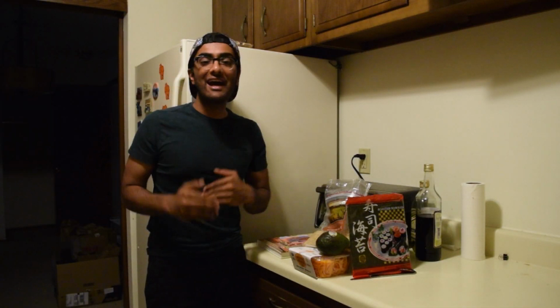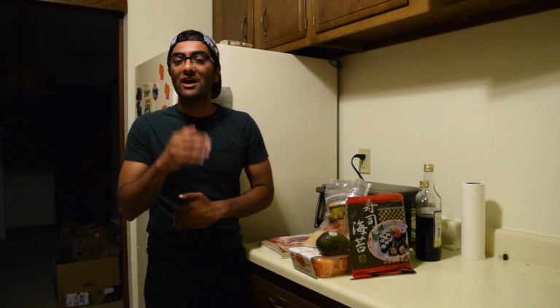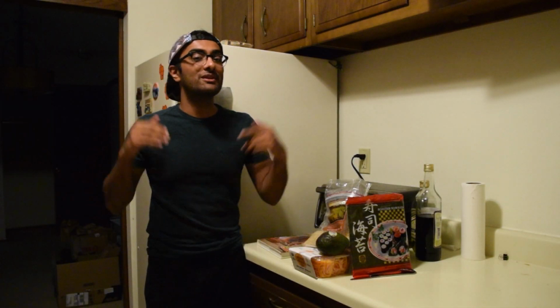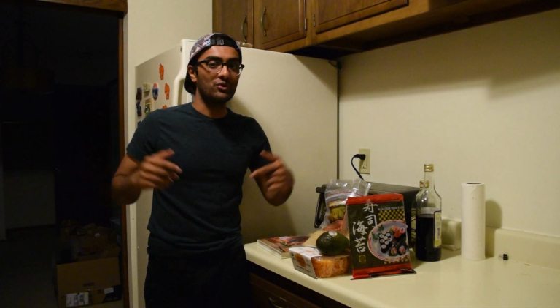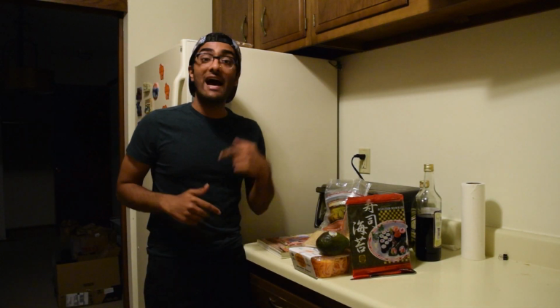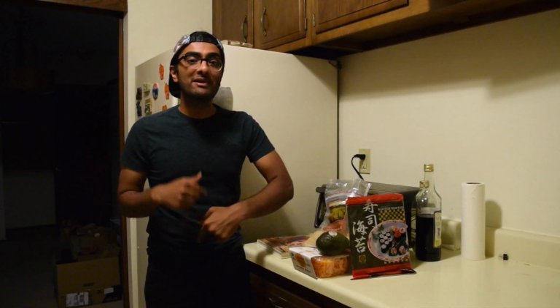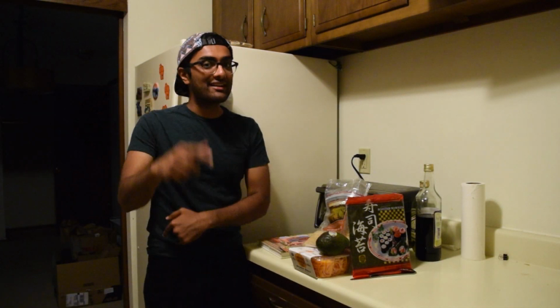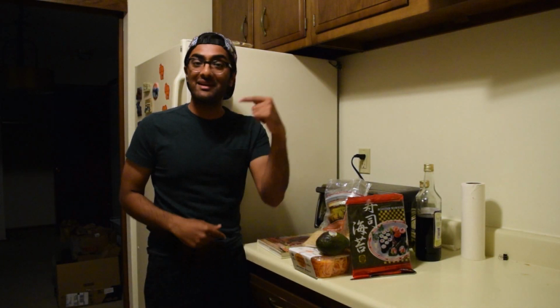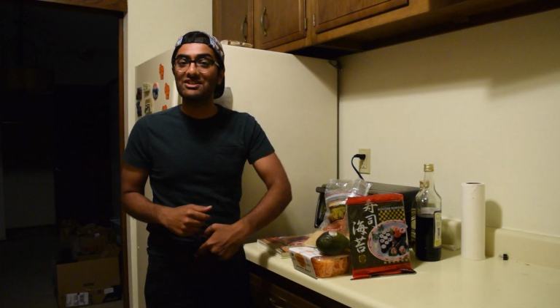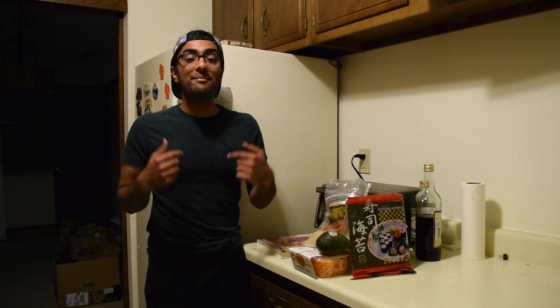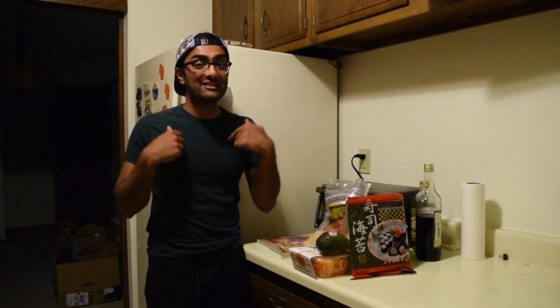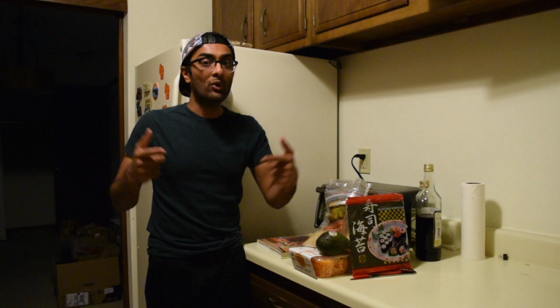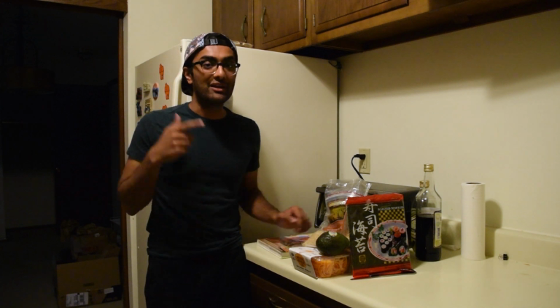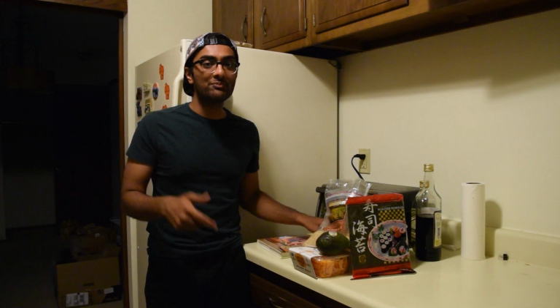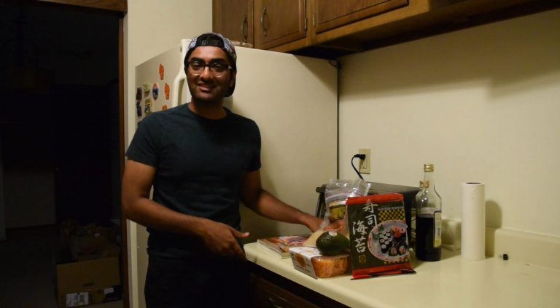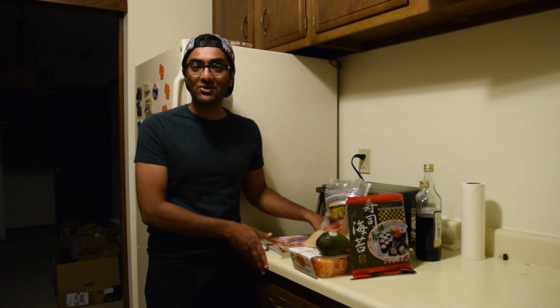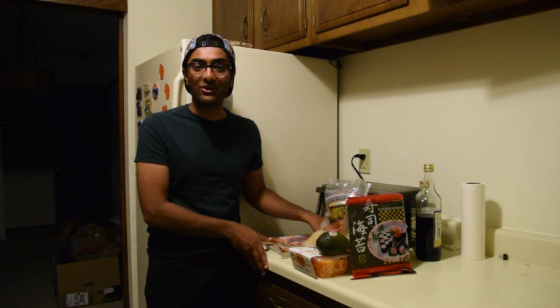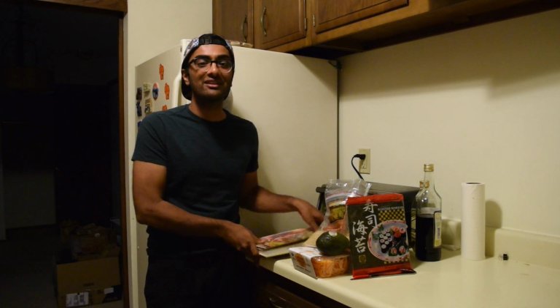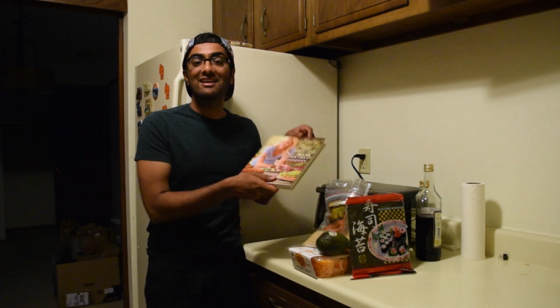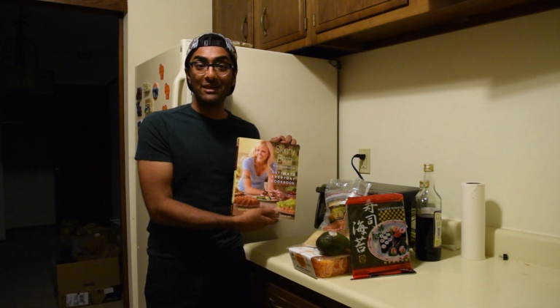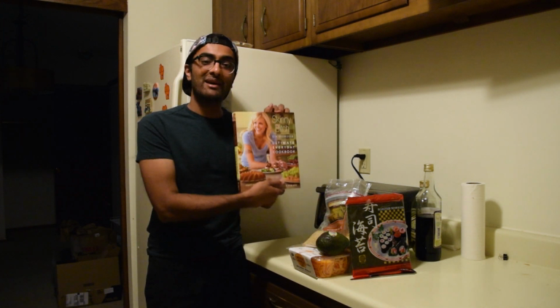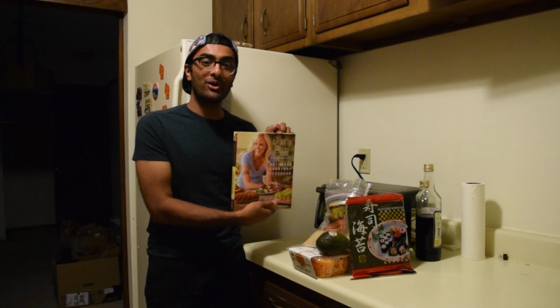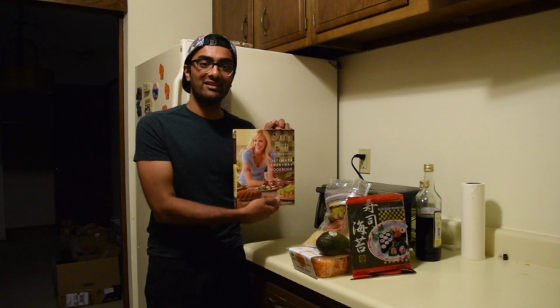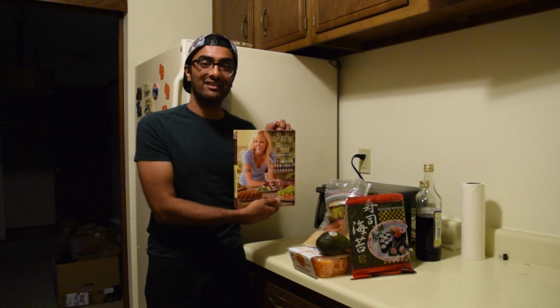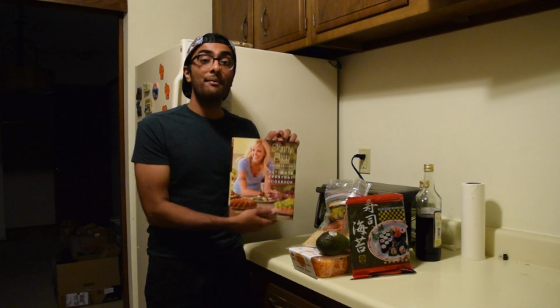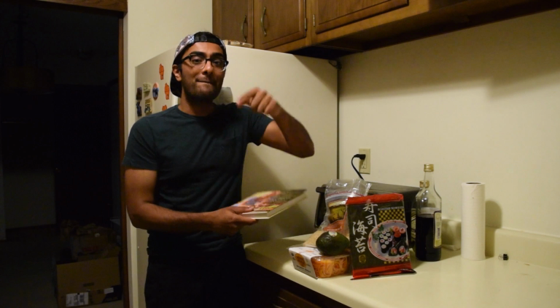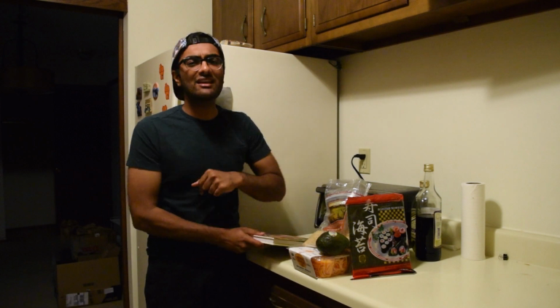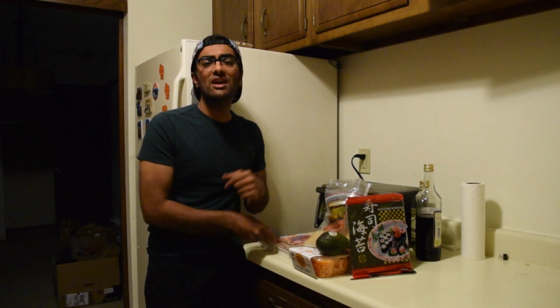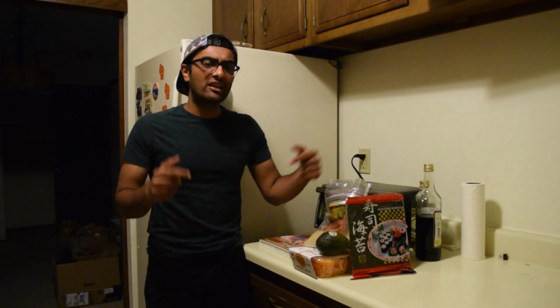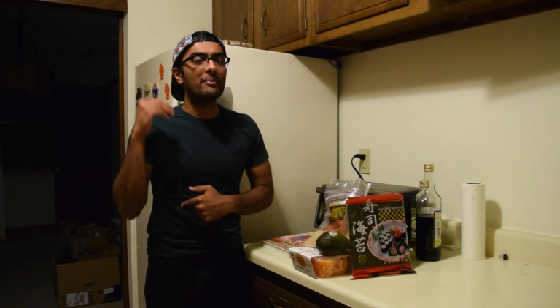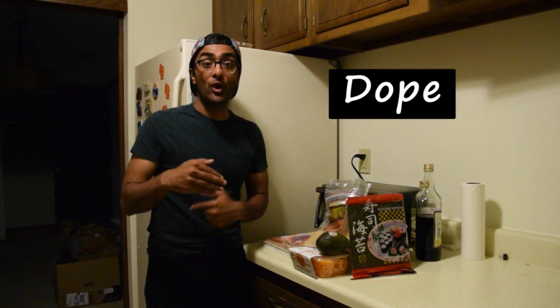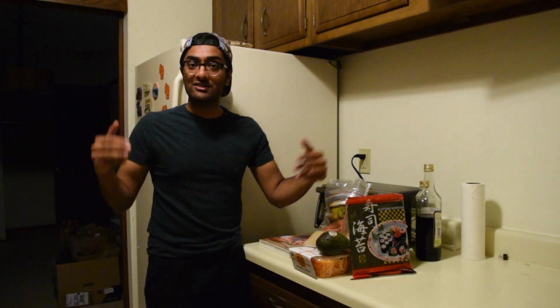Hey guys, welcome to Ushman's Hip Foods. I know it's been a while since I've been in the kitchen, but that's because I've been working on my new cookbook that's in stores now called Skitty Bitch by Kim Vardman. But now I'm back in the kitchen and ready to drop a new dope recipe.